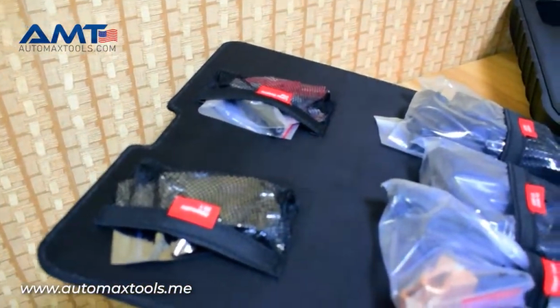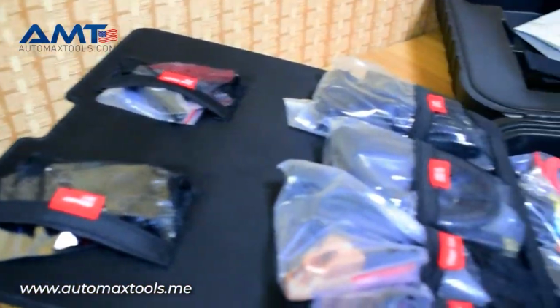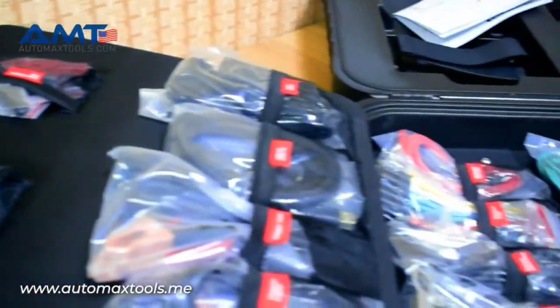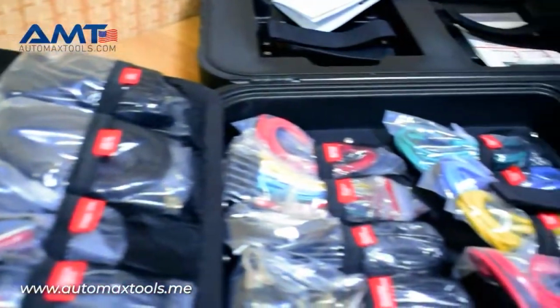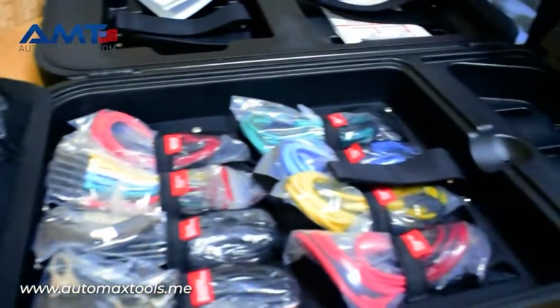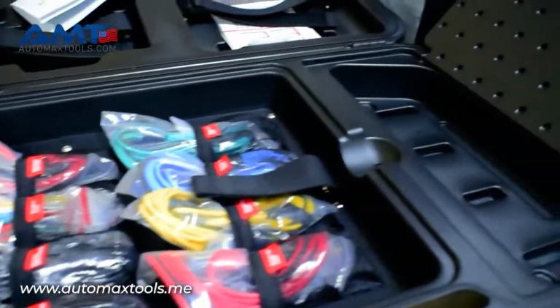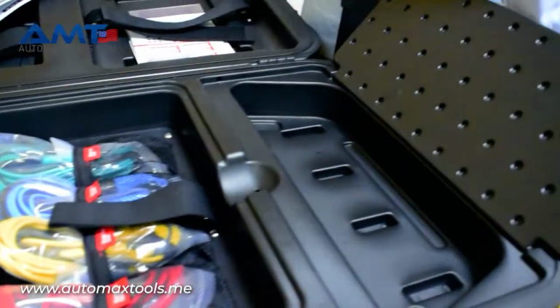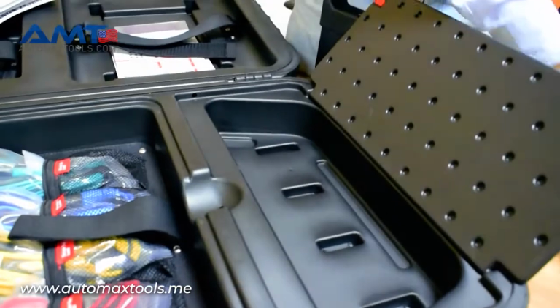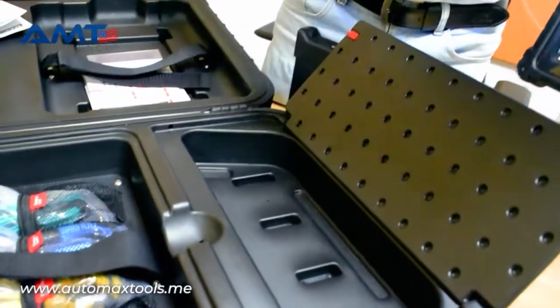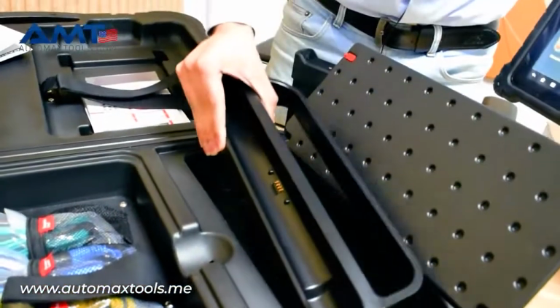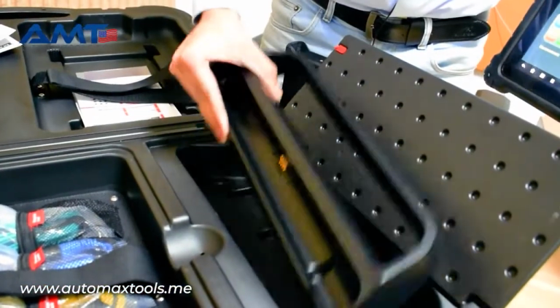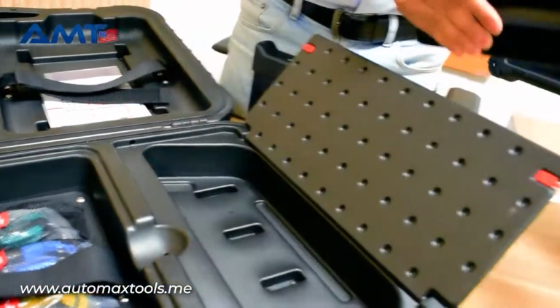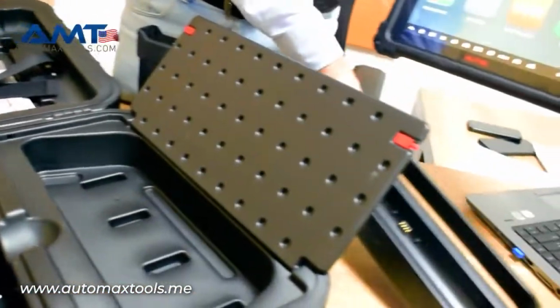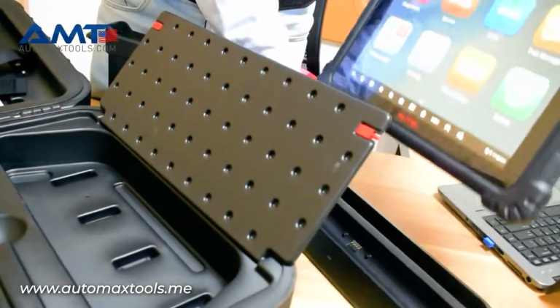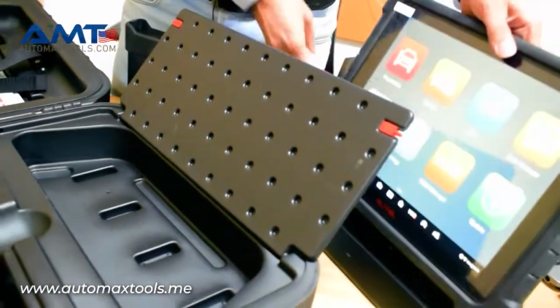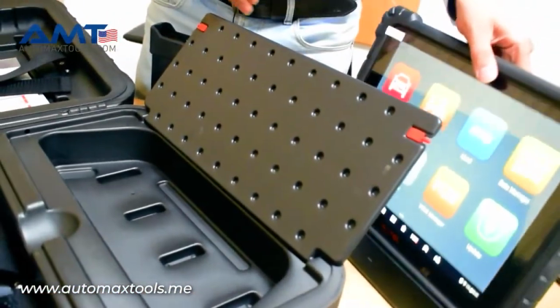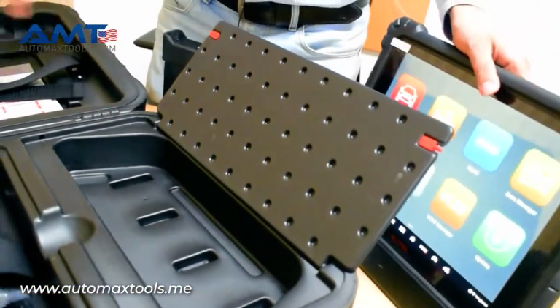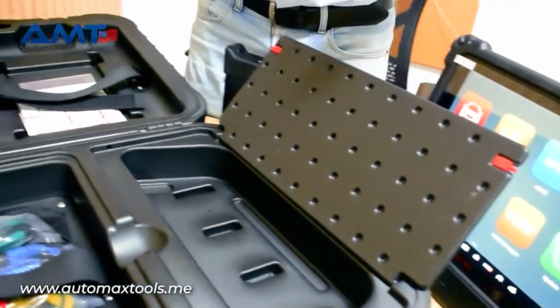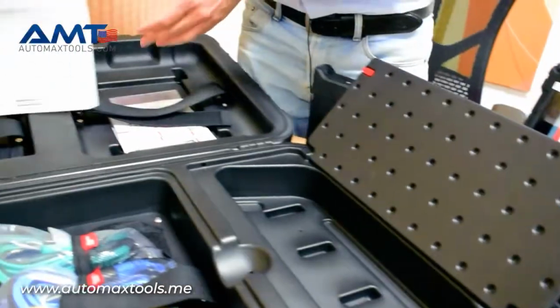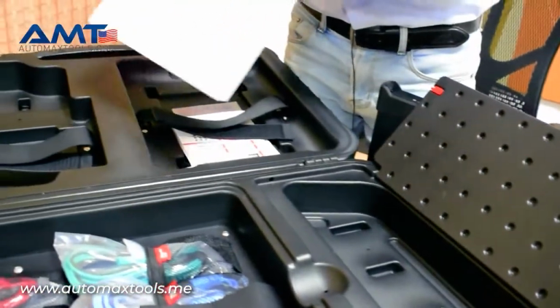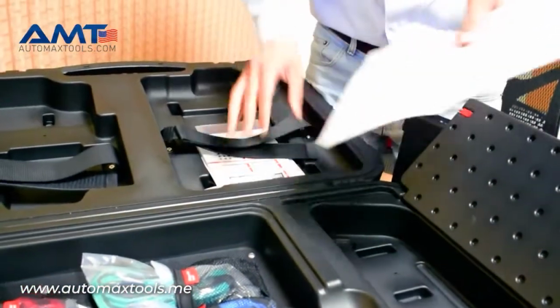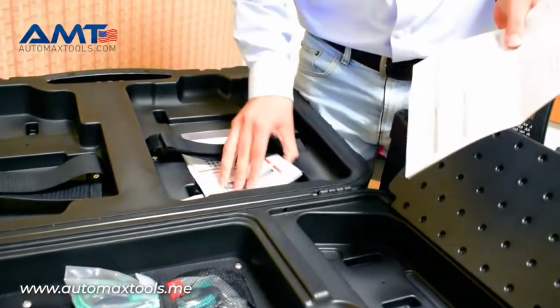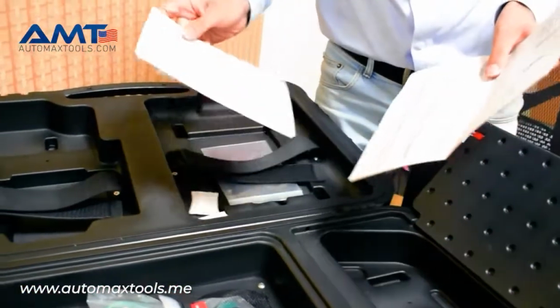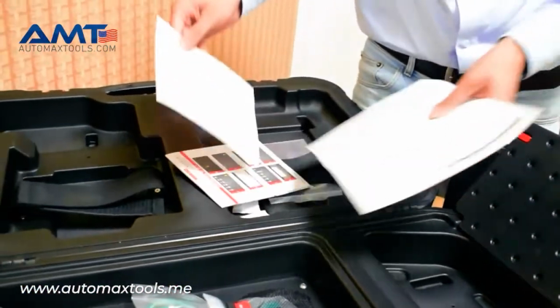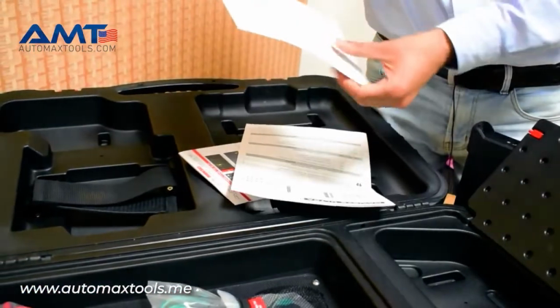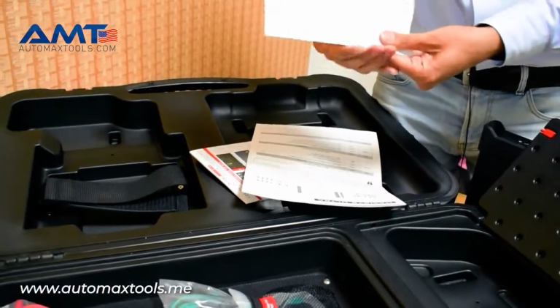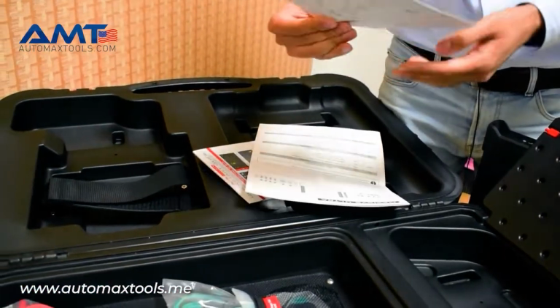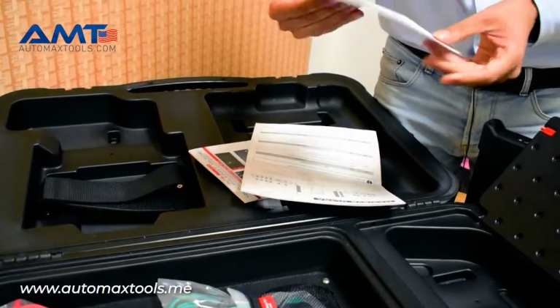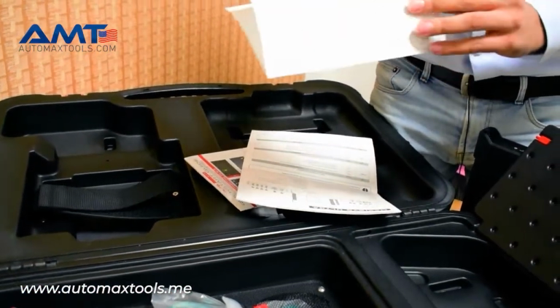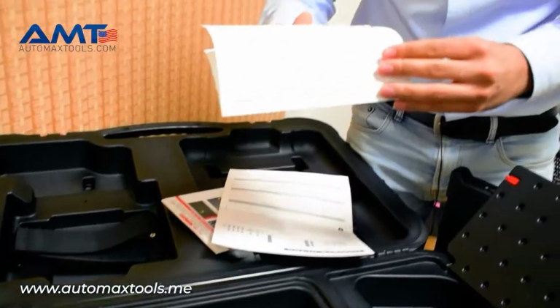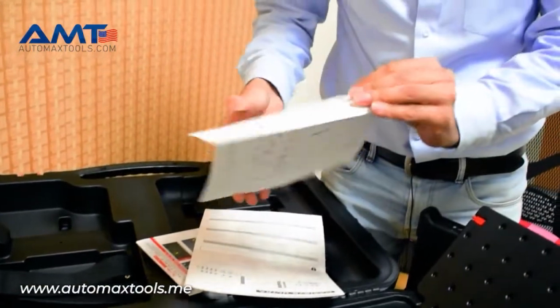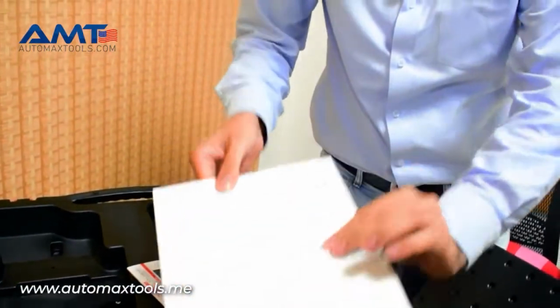In here we have the charging dock that comes along with the MaxSS-Ultra. There is also a quick manual guide and the packing list with everything written over here.